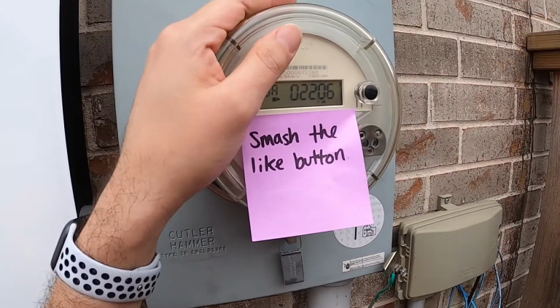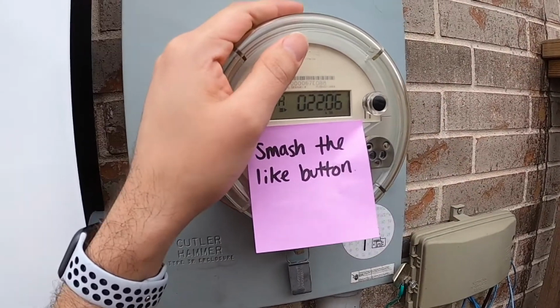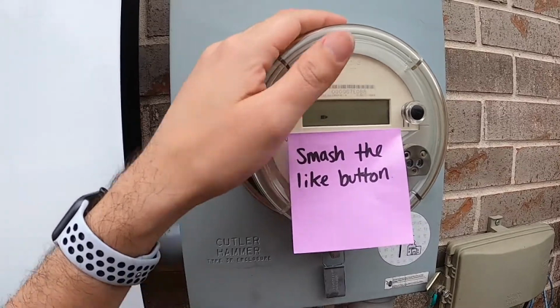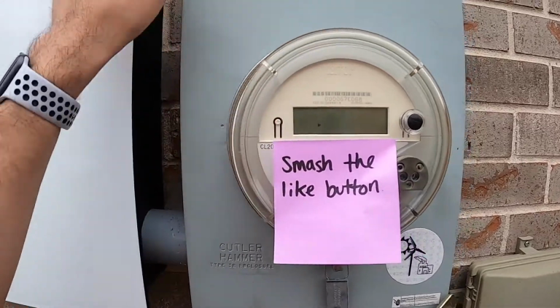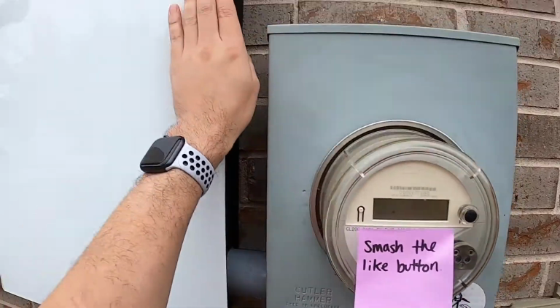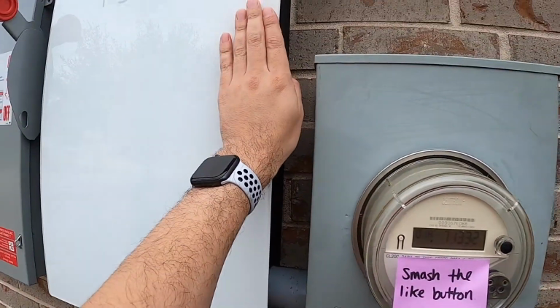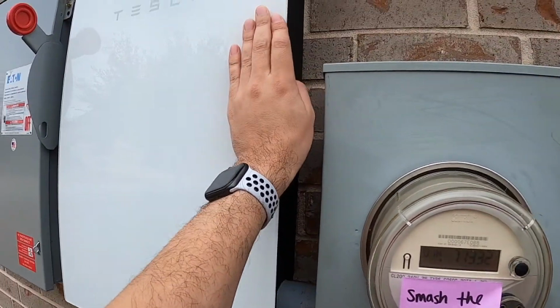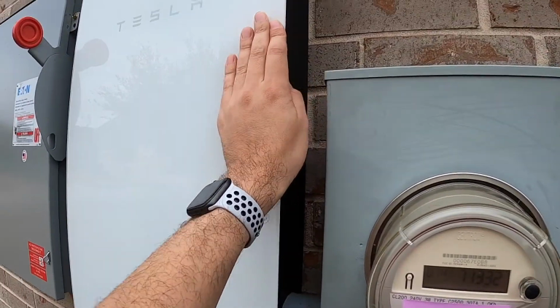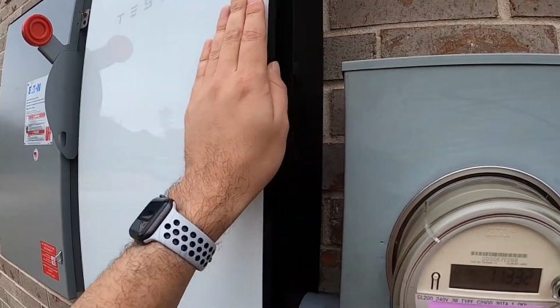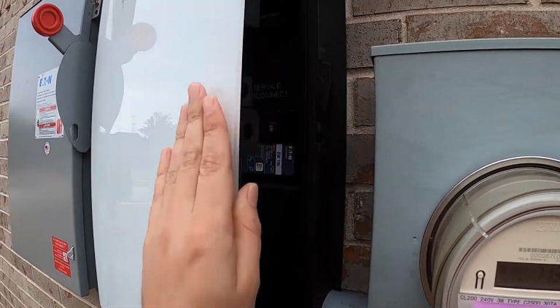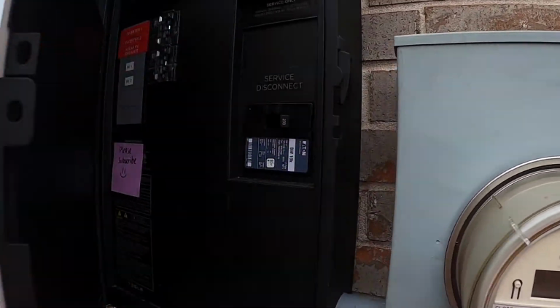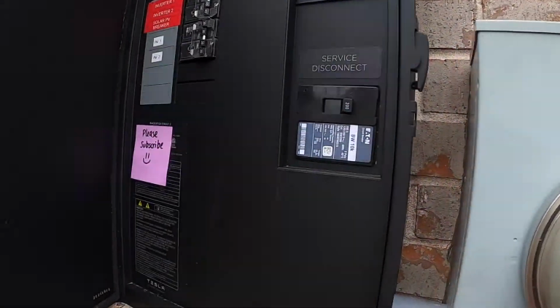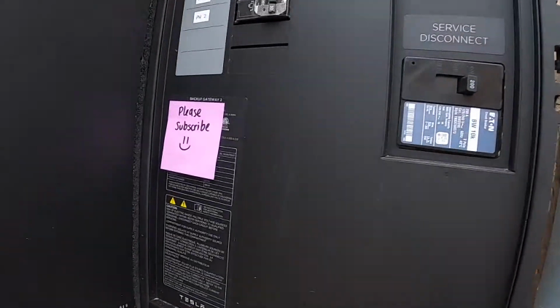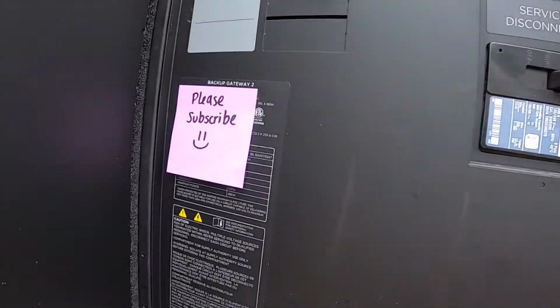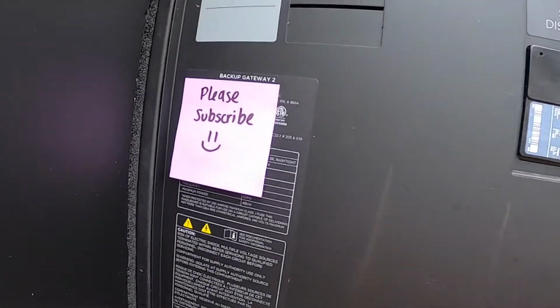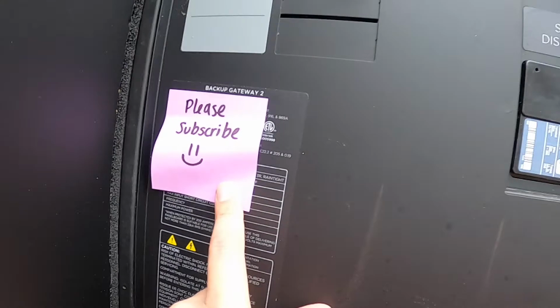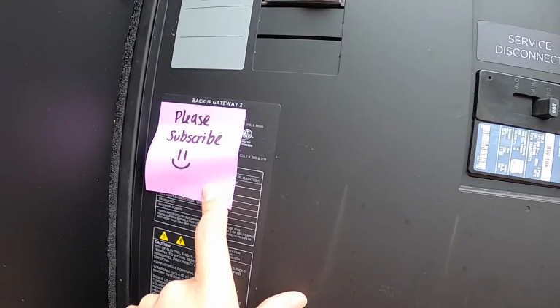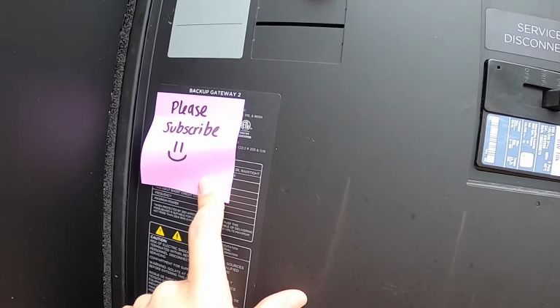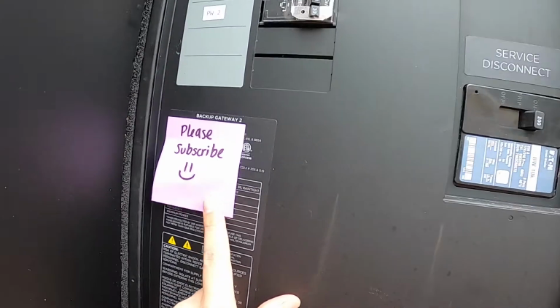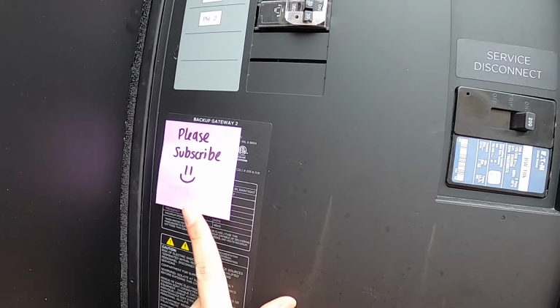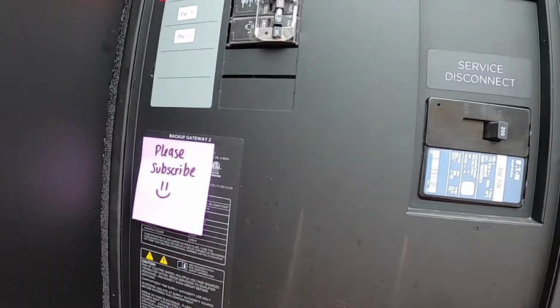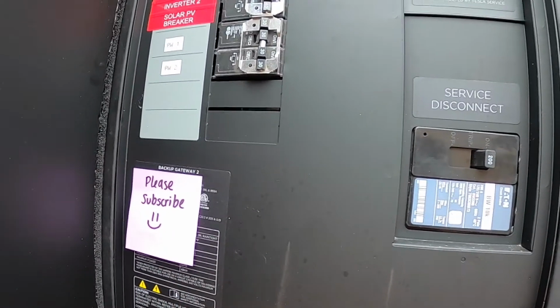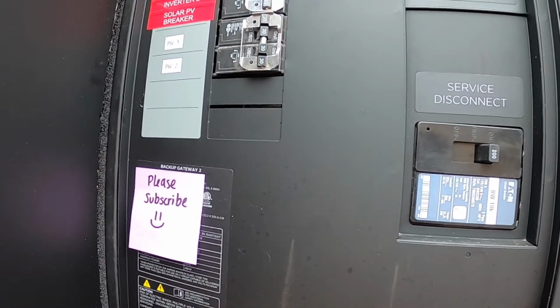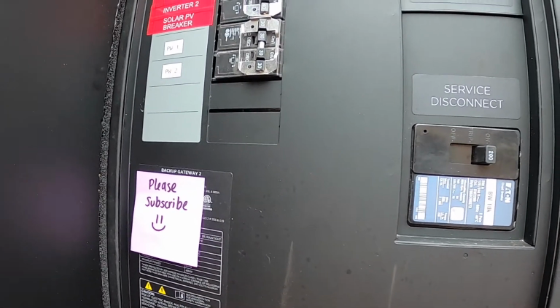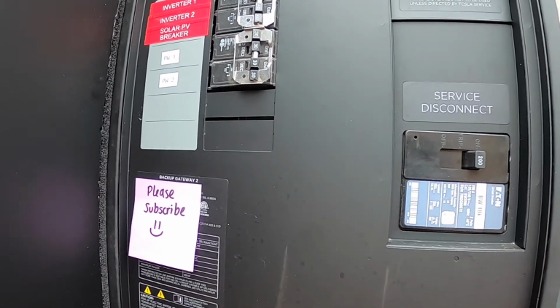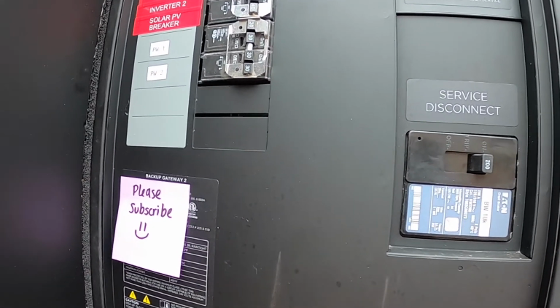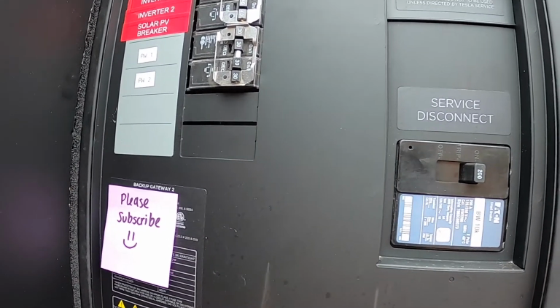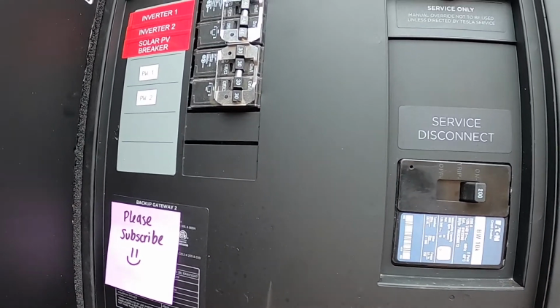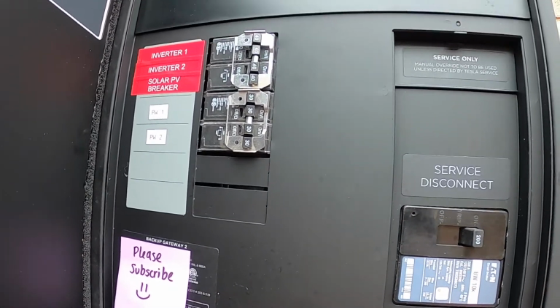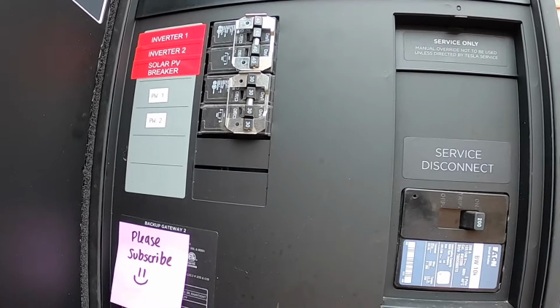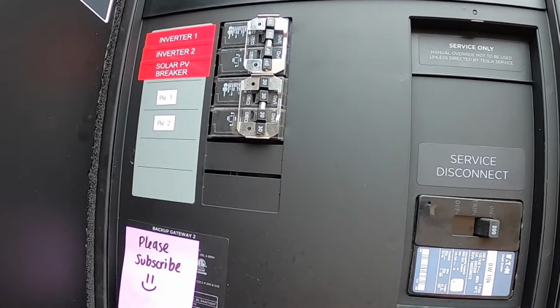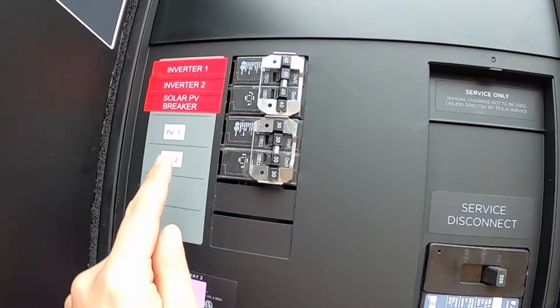Alright guys, we're here at my meter. So this is my gateway. I was editing my video and I'm like, wait a minute, I'm missing a clip.